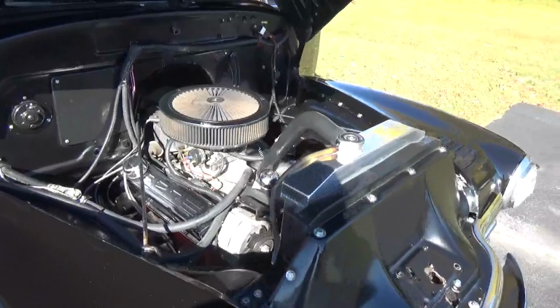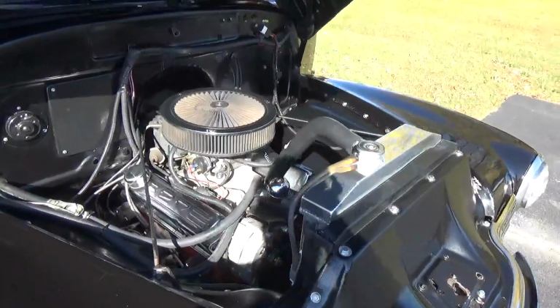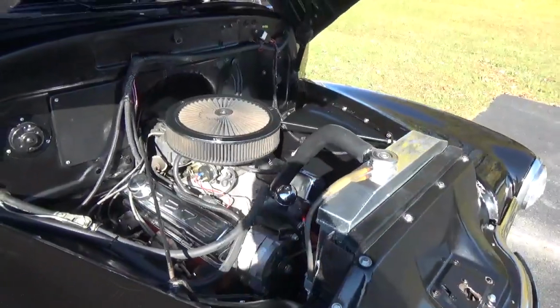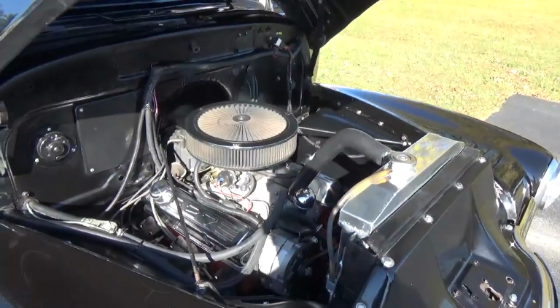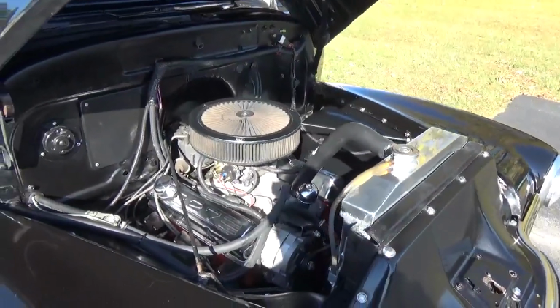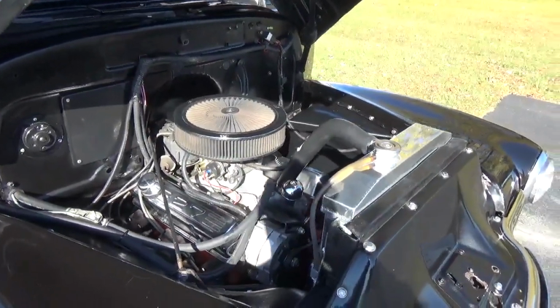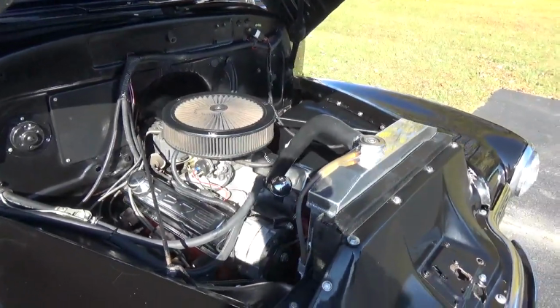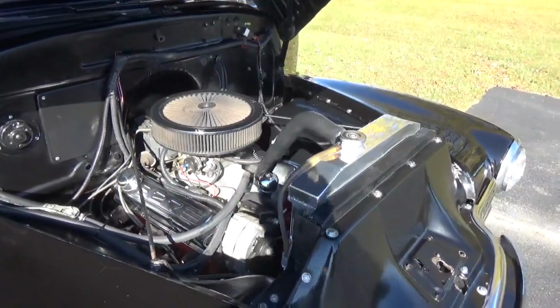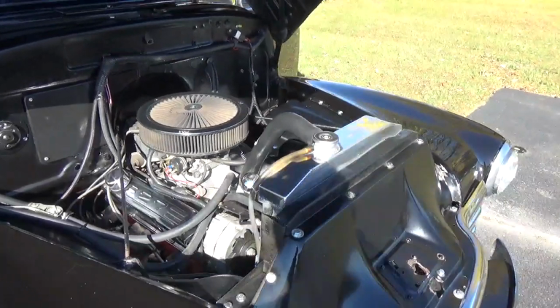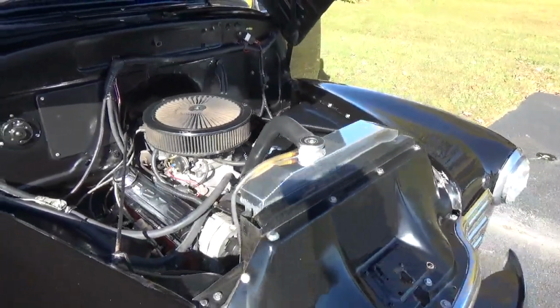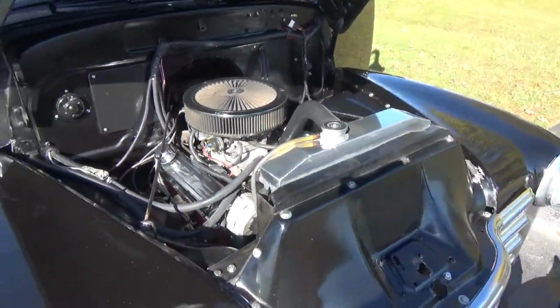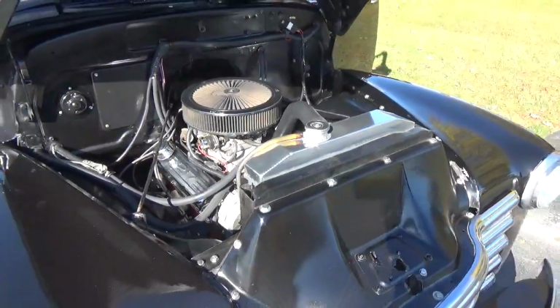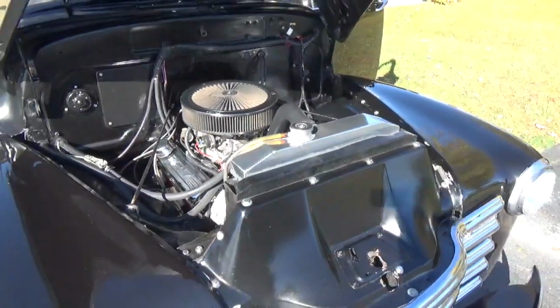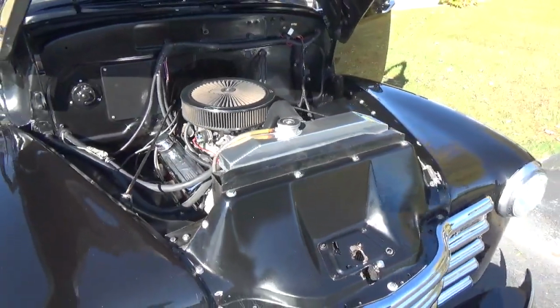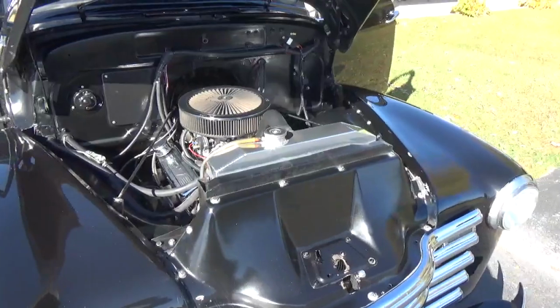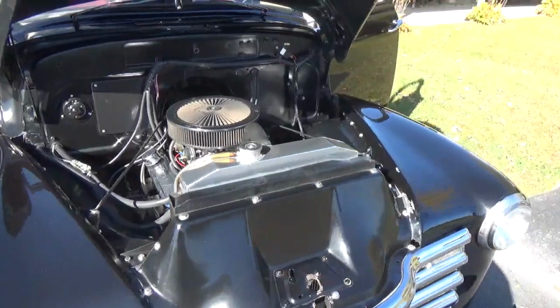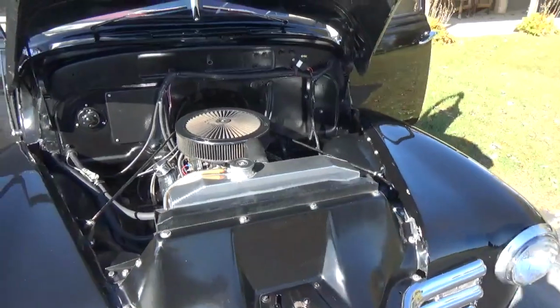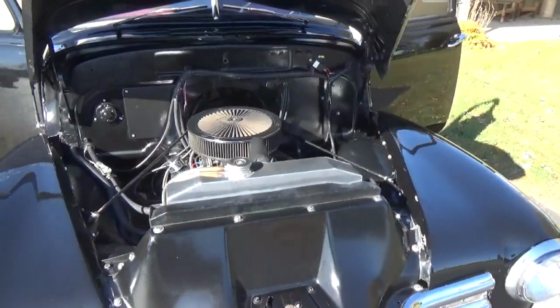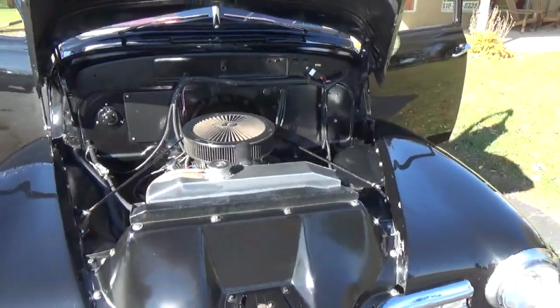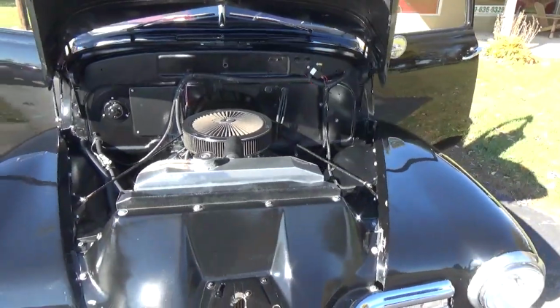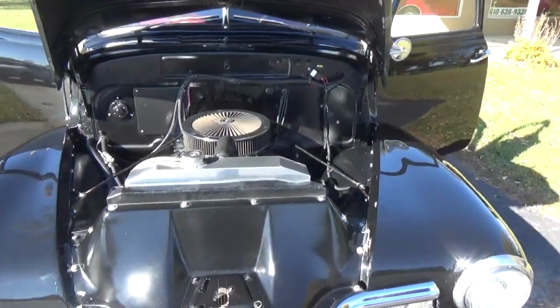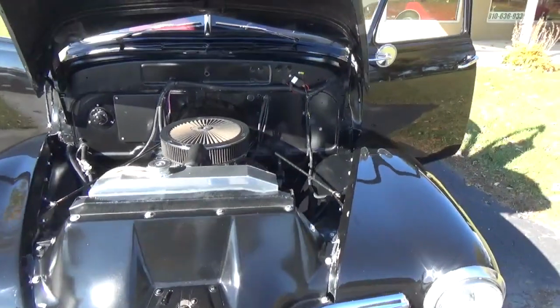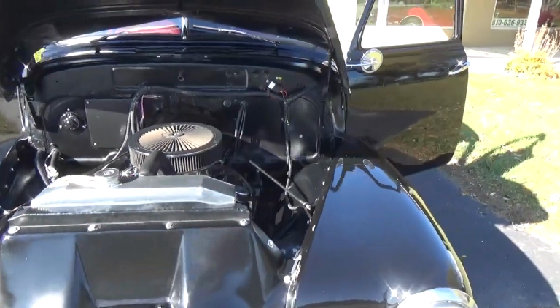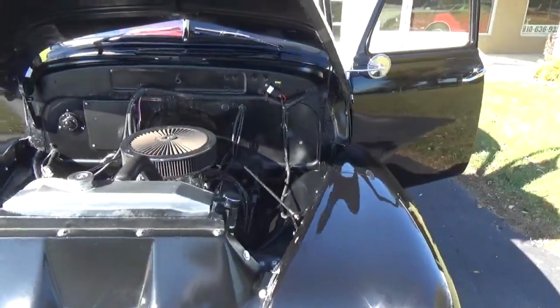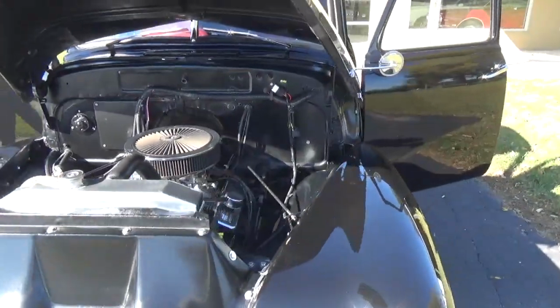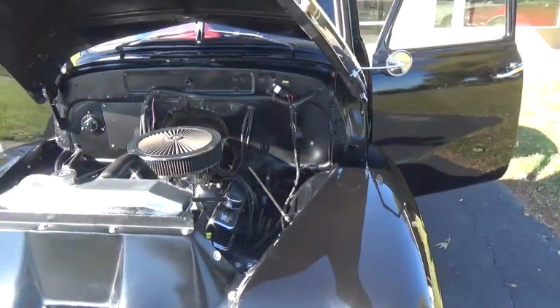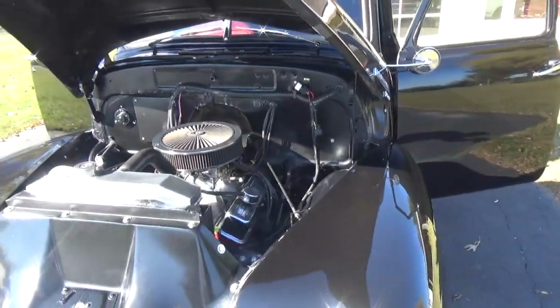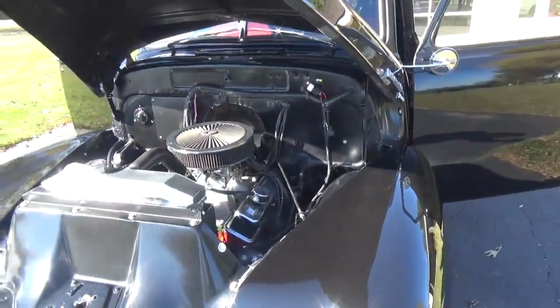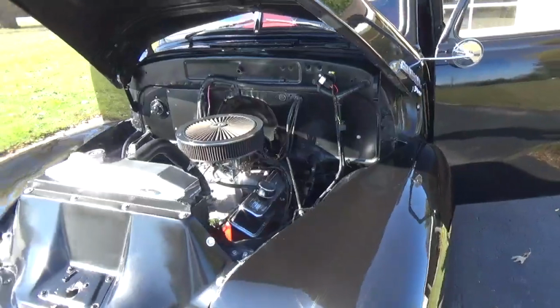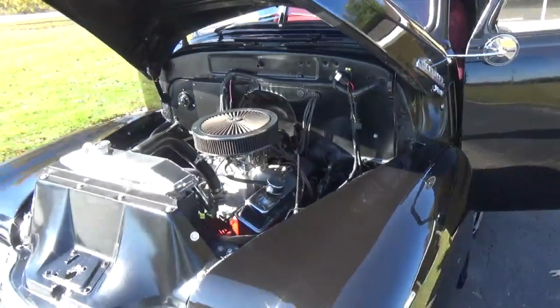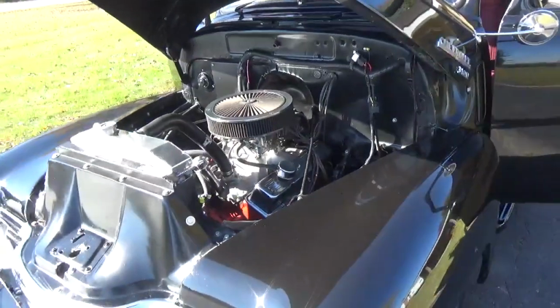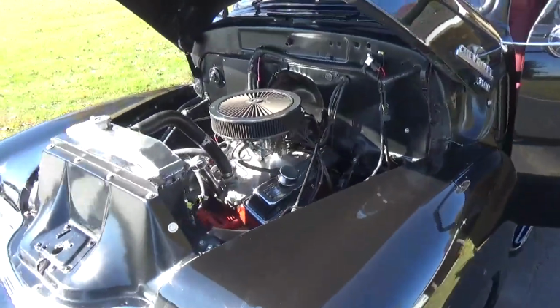It's a good running little 327 with Camelback heads. Got your aluminum intake and Edelbrock 4-barrel. Got an aluminum radiator and electric fan.